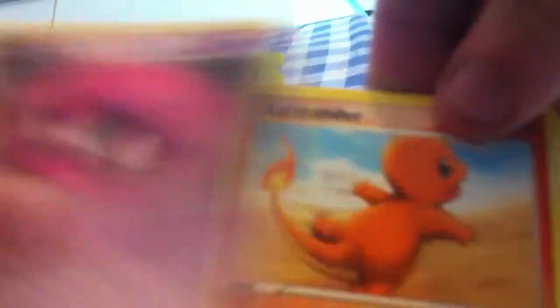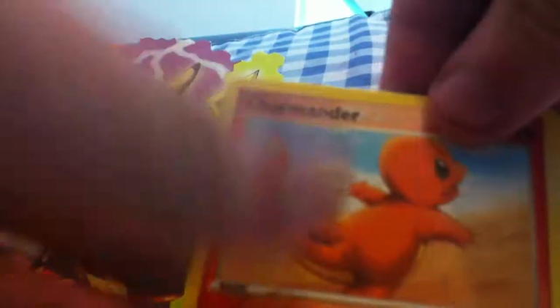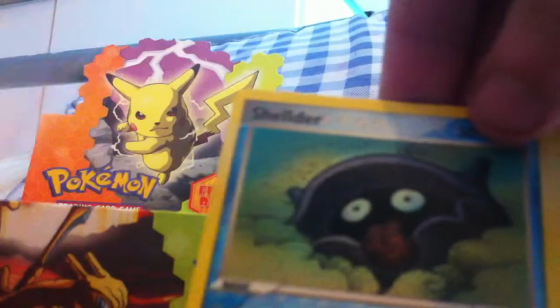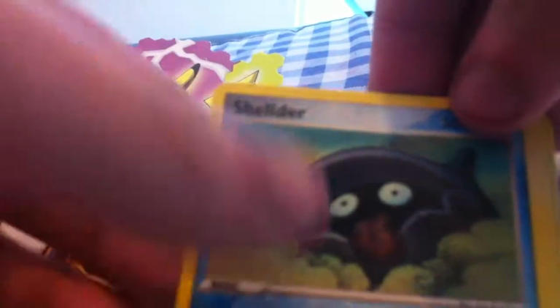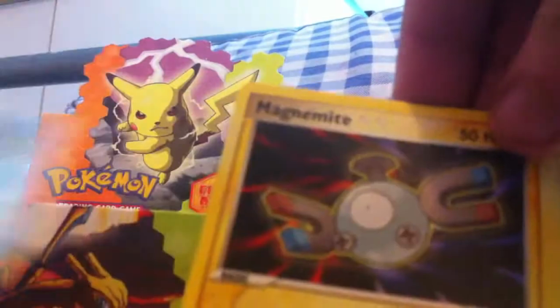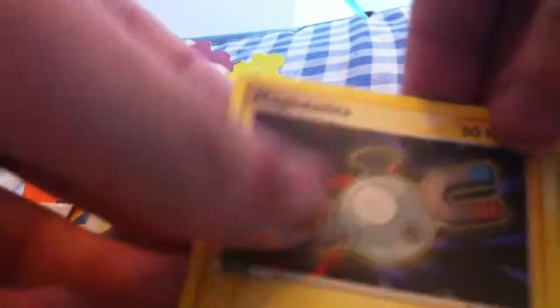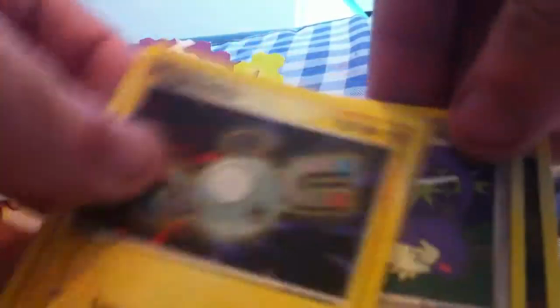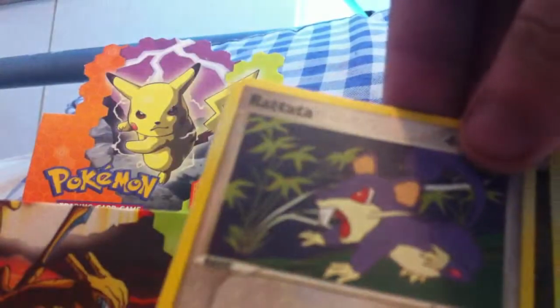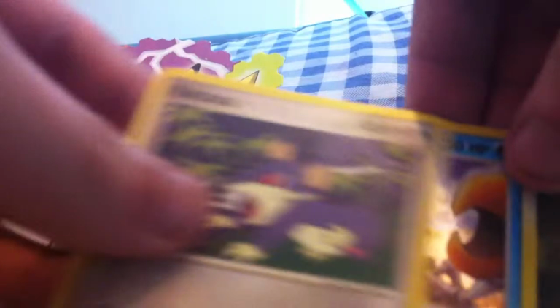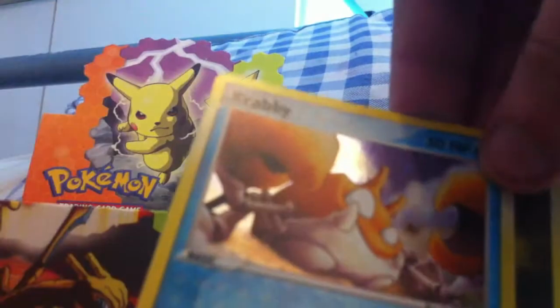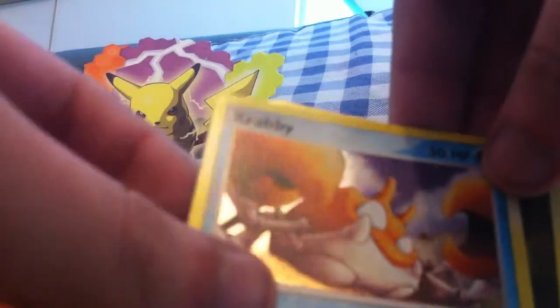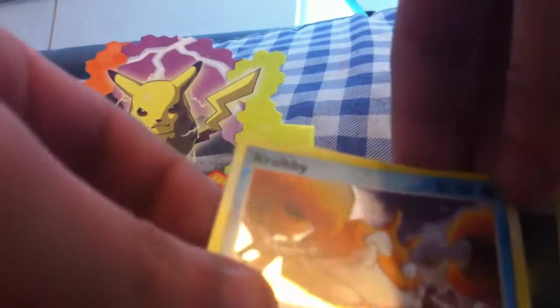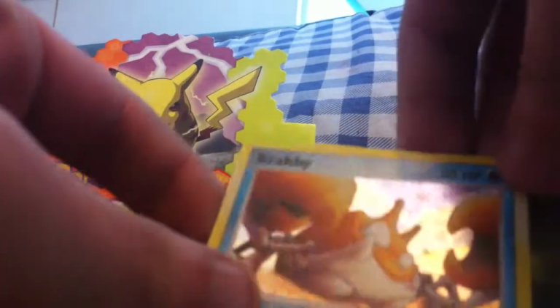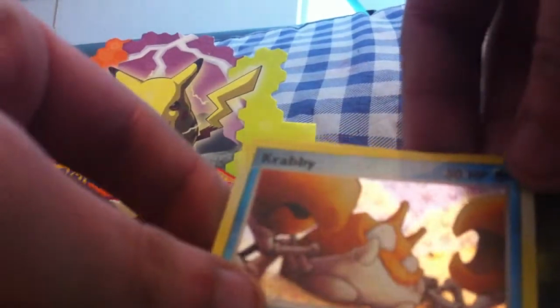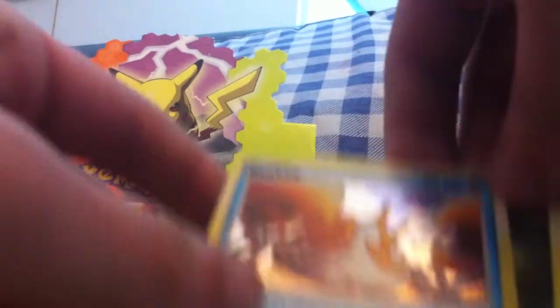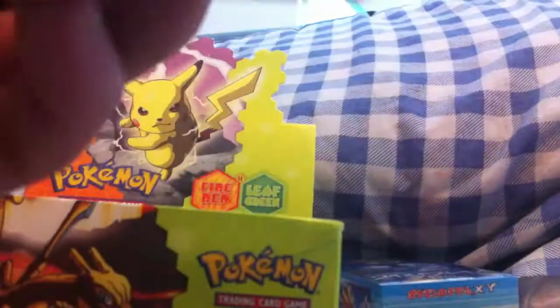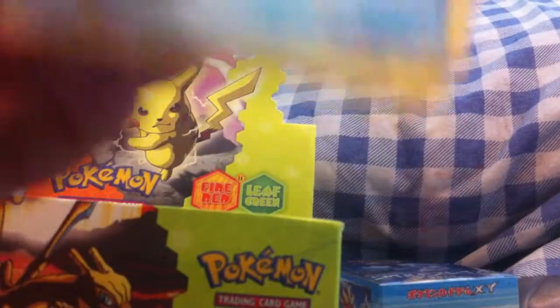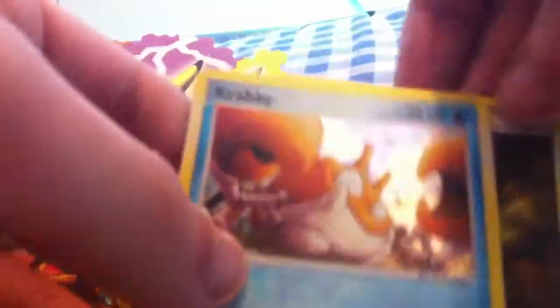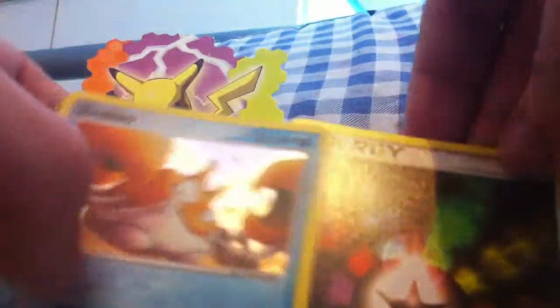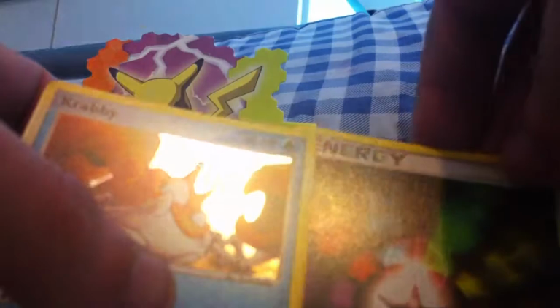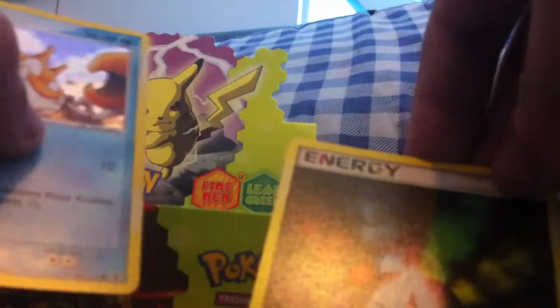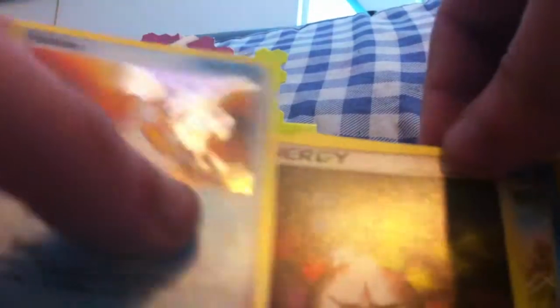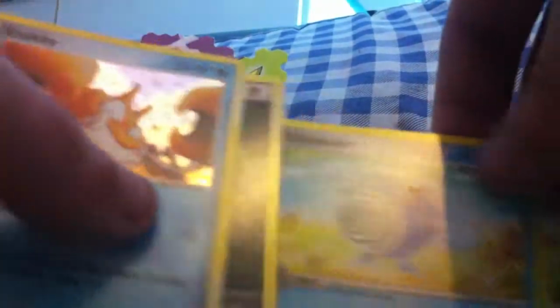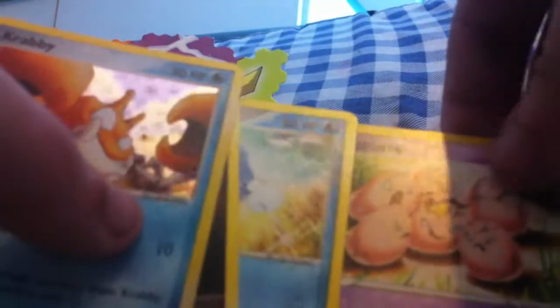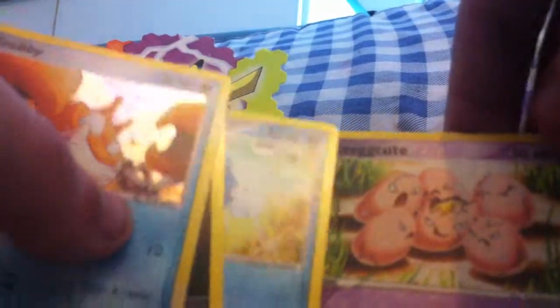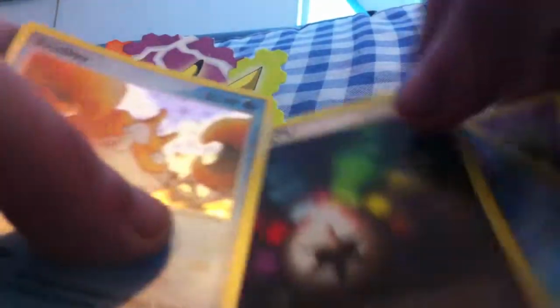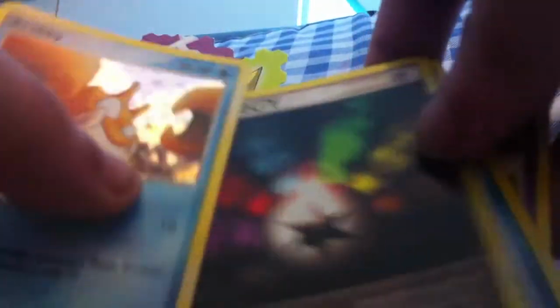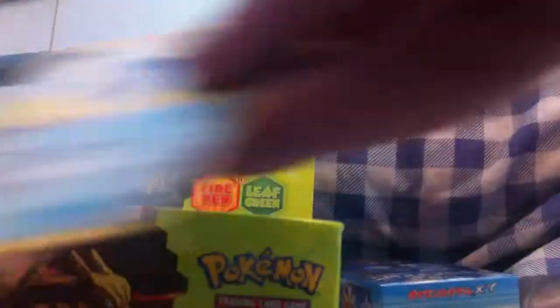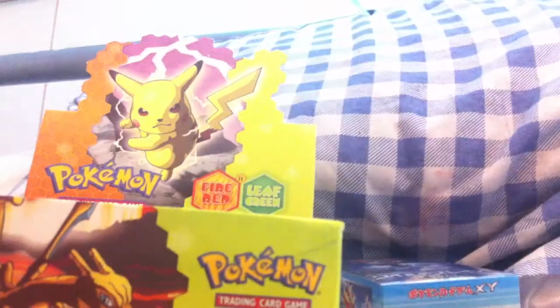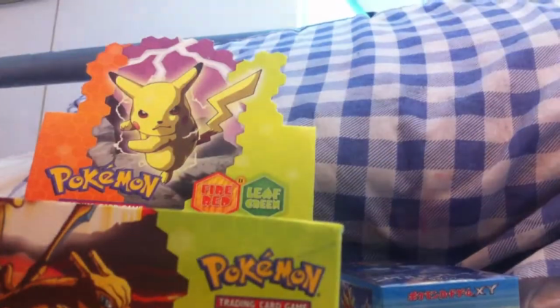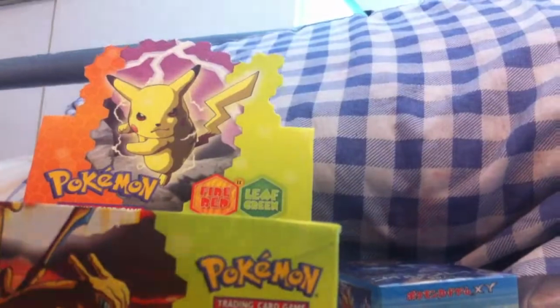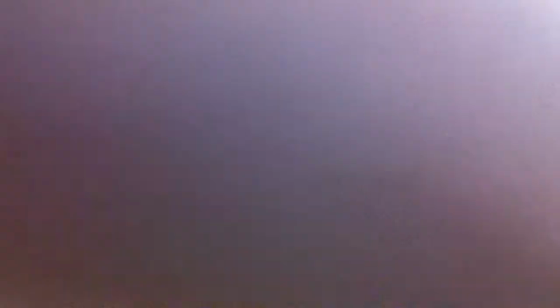Ghastly, Charmander, Shedder, Magnemite, Rattata, Krabby — the reverse is Multi Energy, and the rare is Multi Energy. Not the best rare, but still a rare.